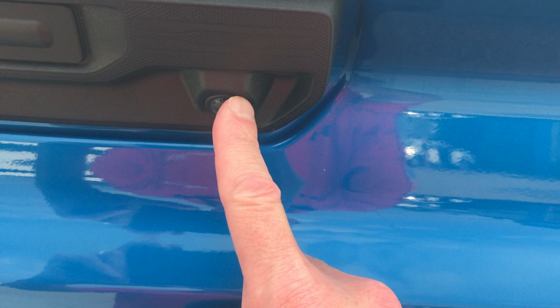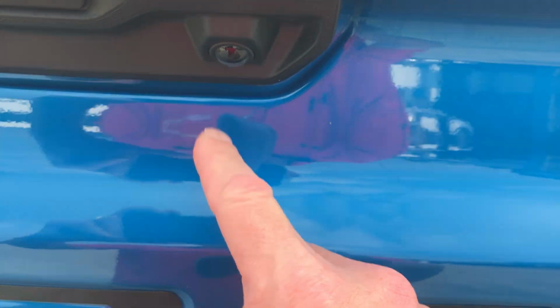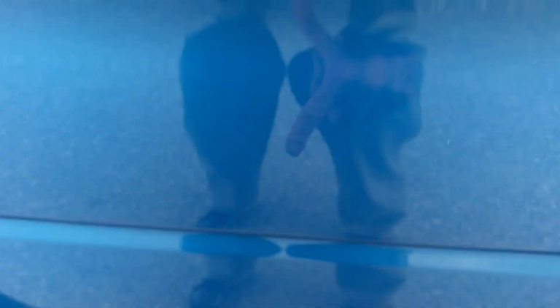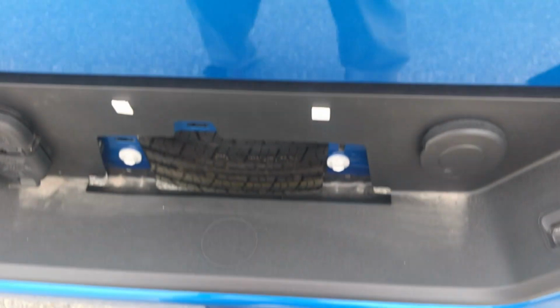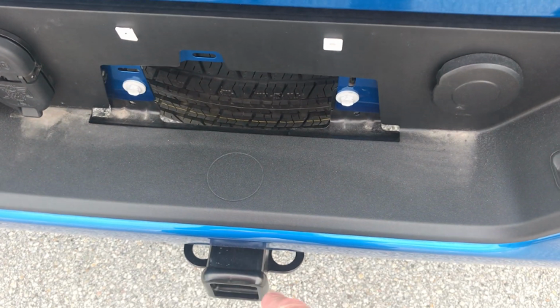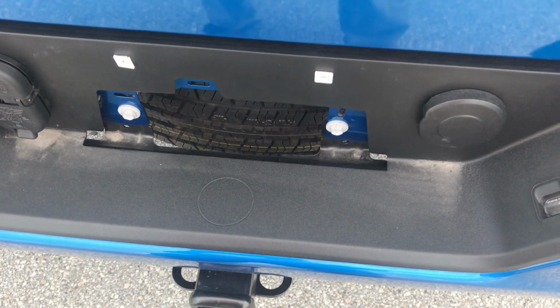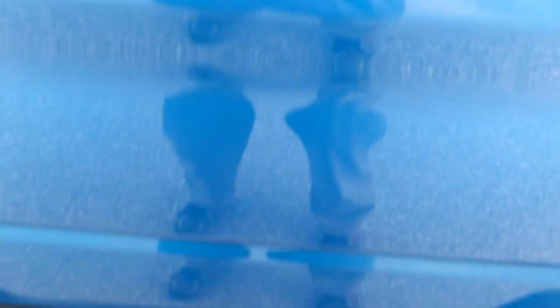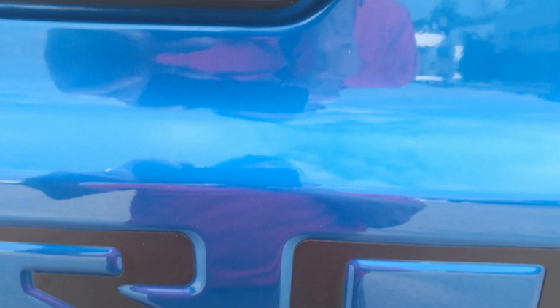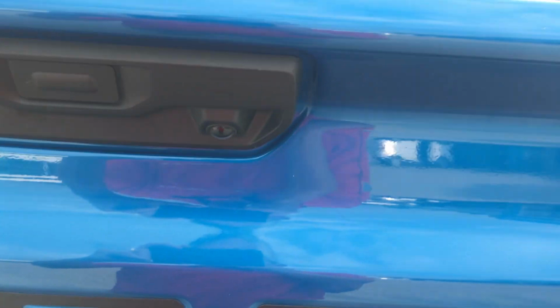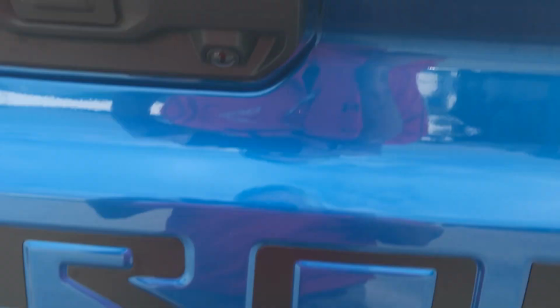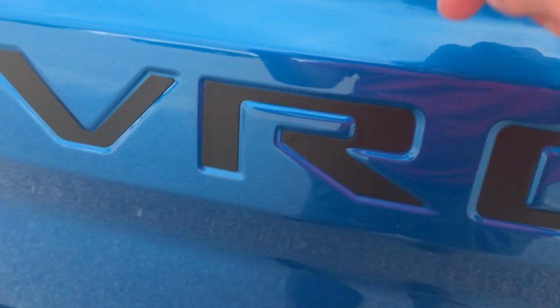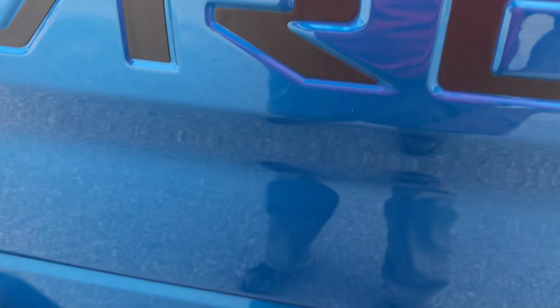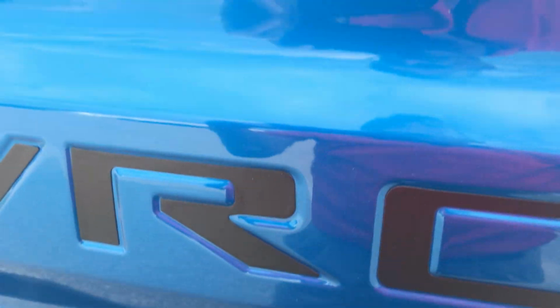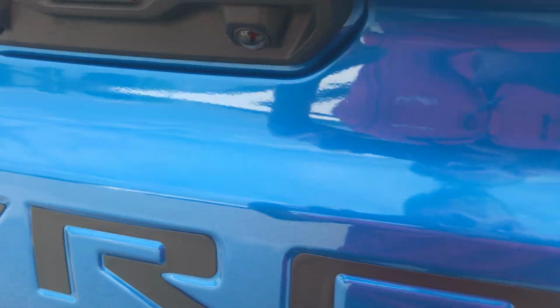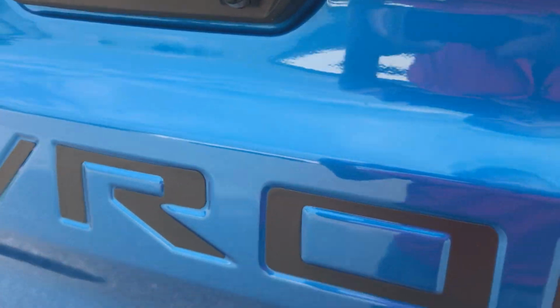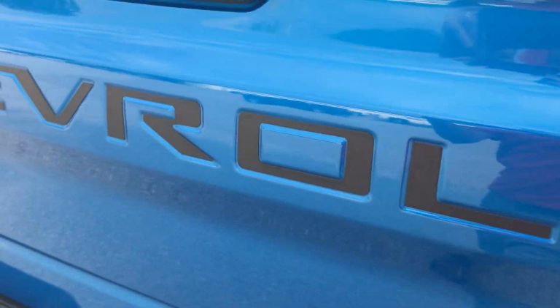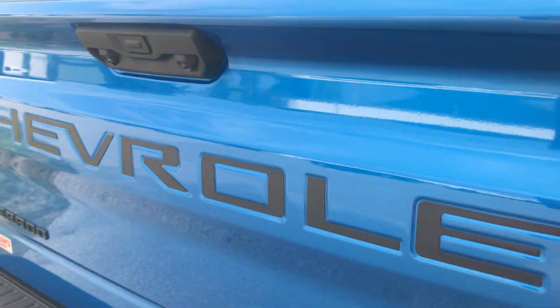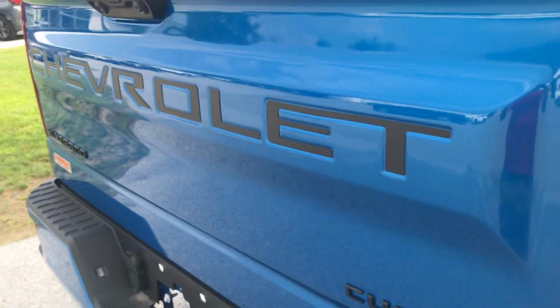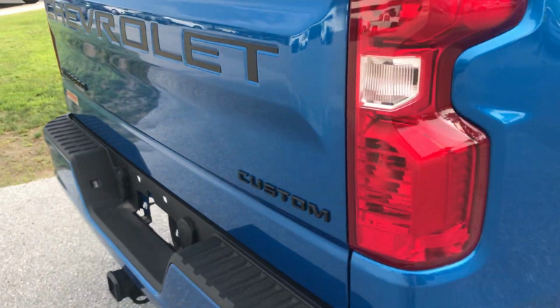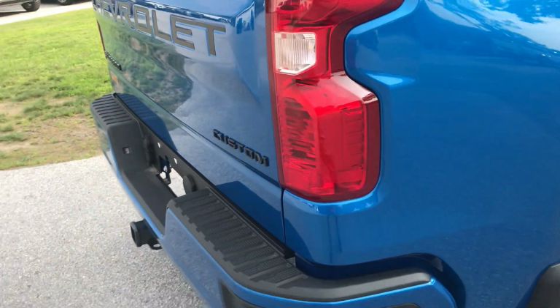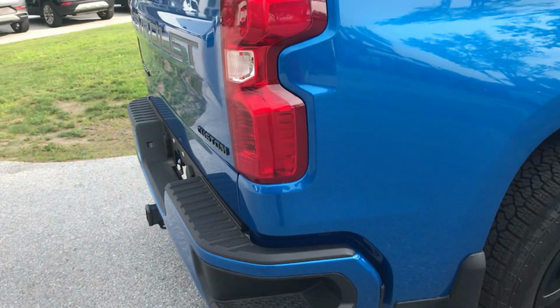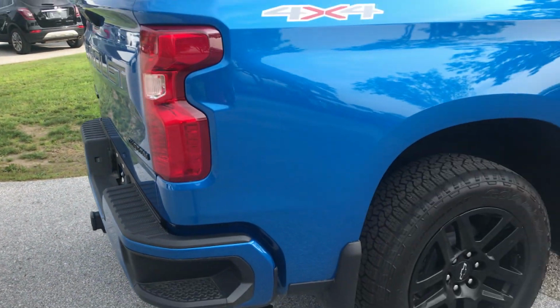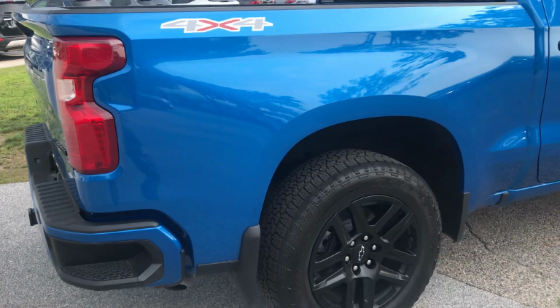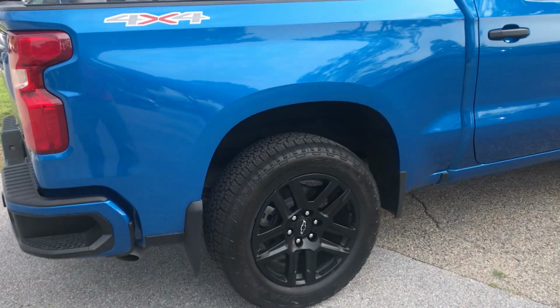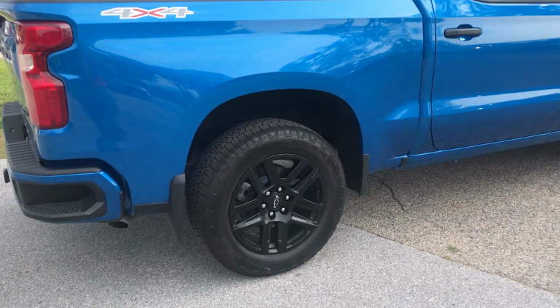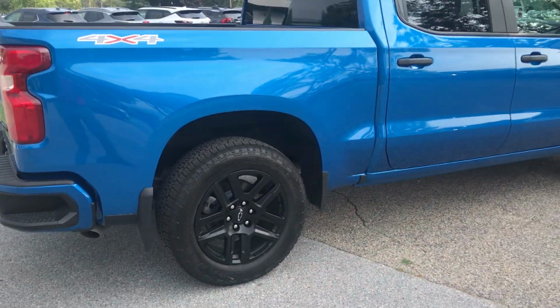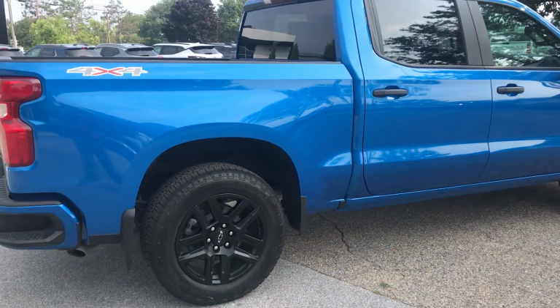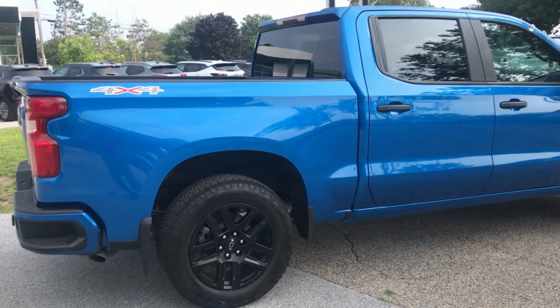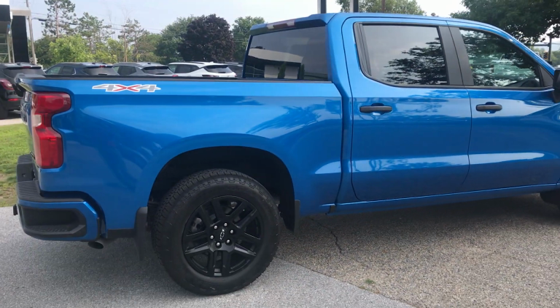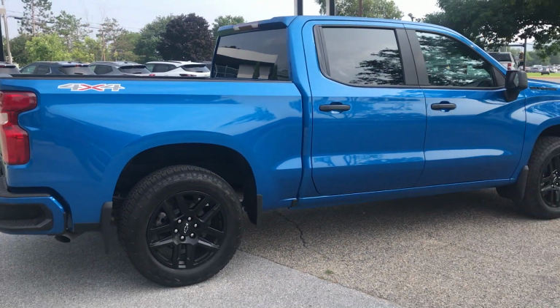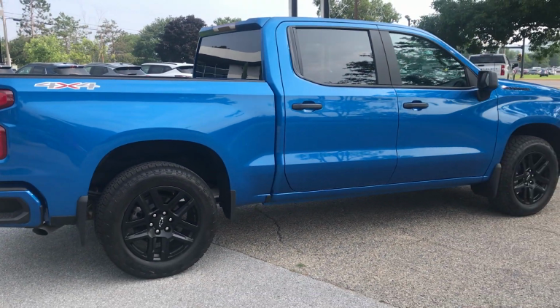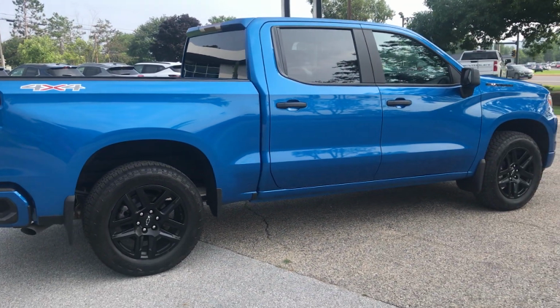Your rear camera sits right here, and you also have a light that'll shine right down to your hitch at night. When I turn my cargo lights on they'll shine right down if I ever need to use that at night. Beautiful look — this is a new color that just came out last year, this glacier blue.